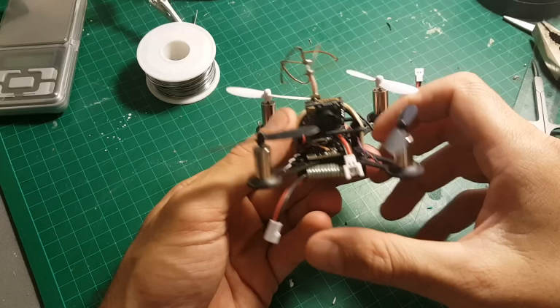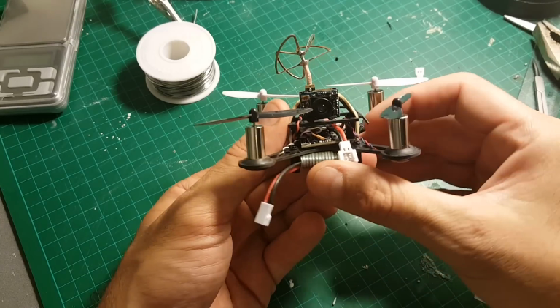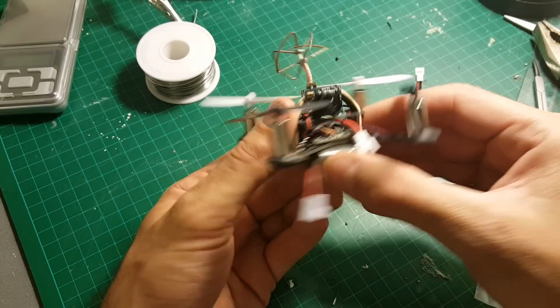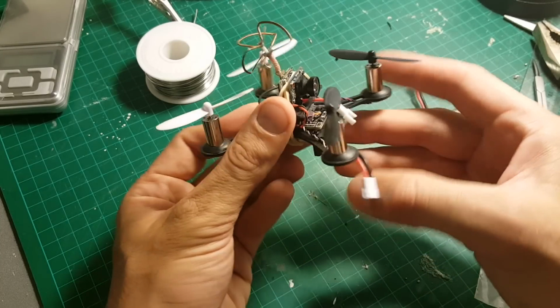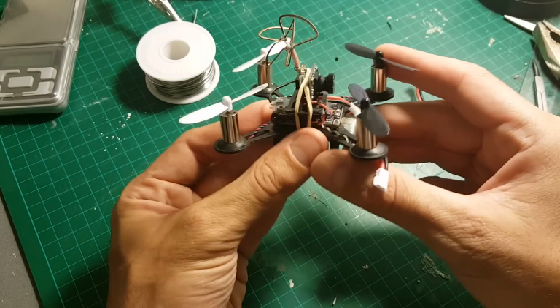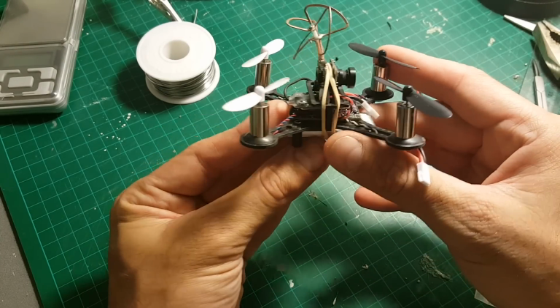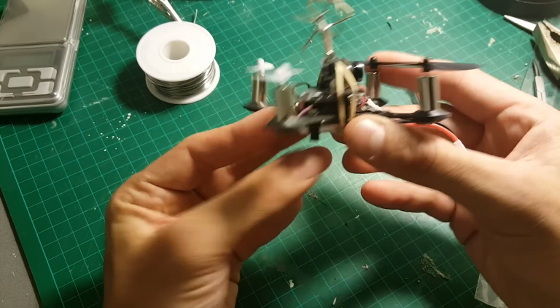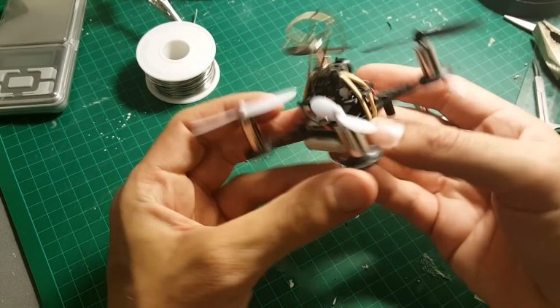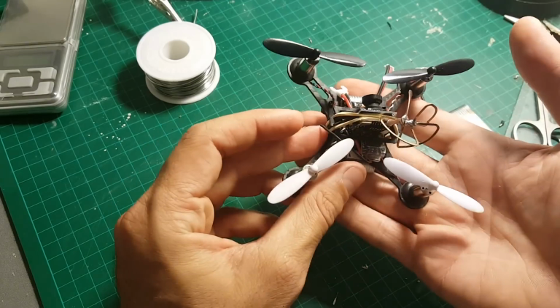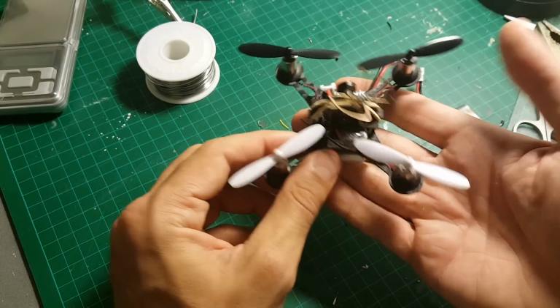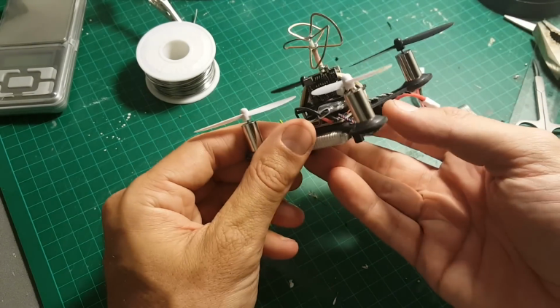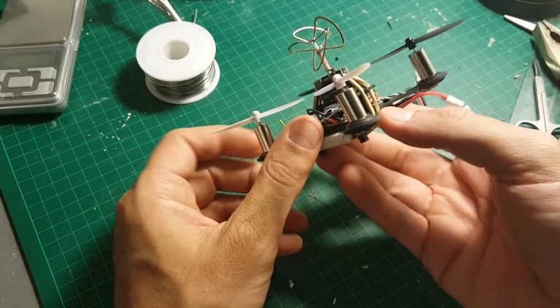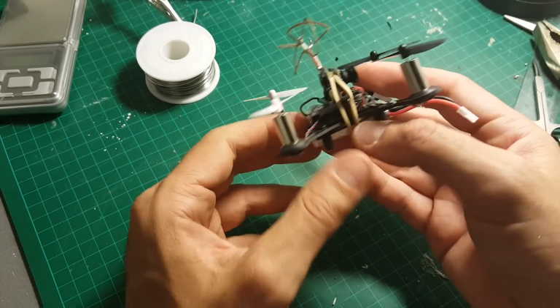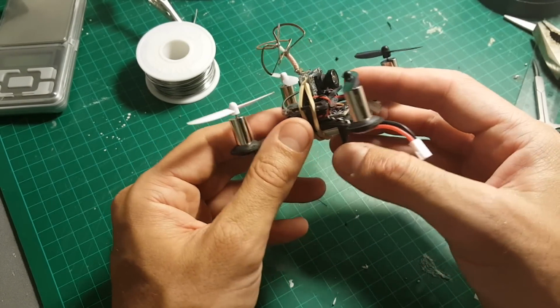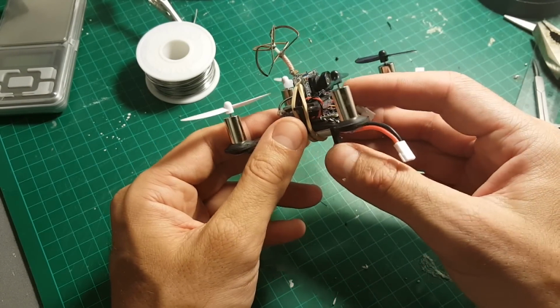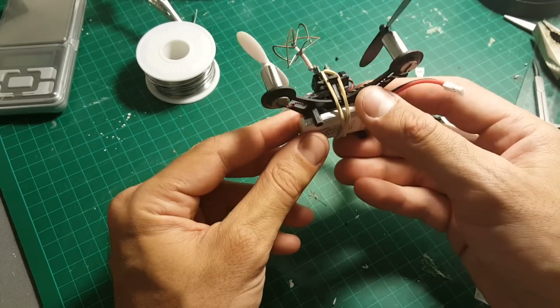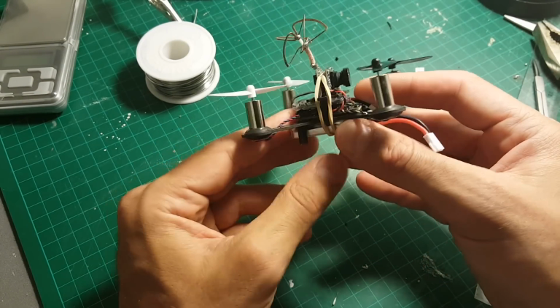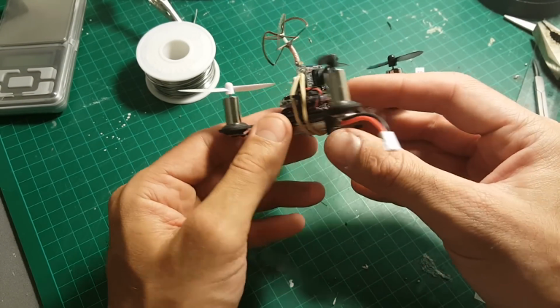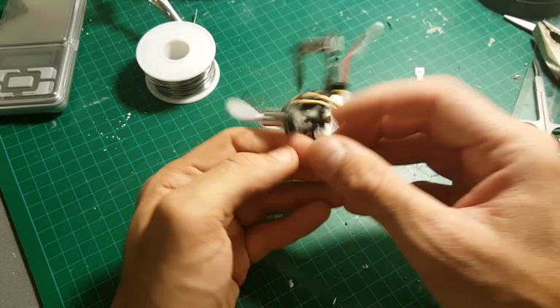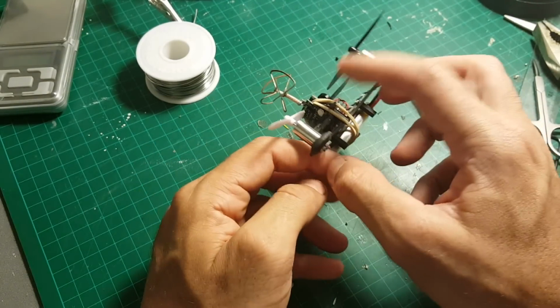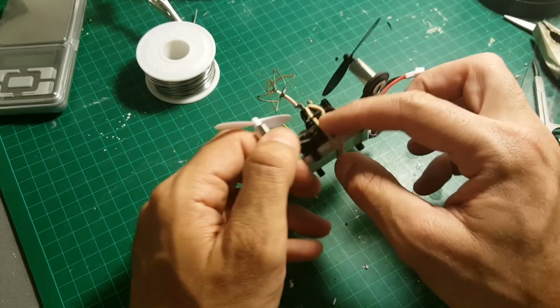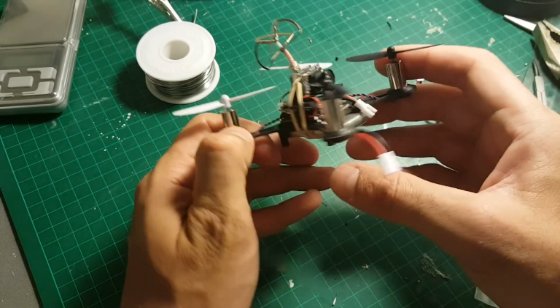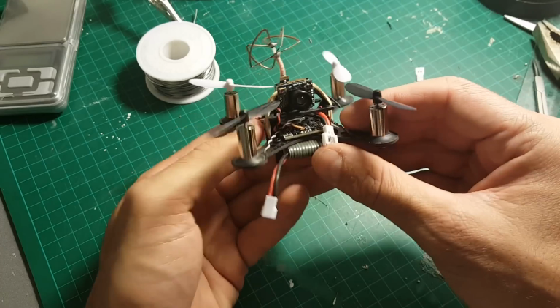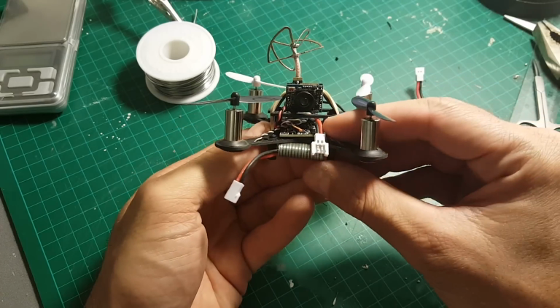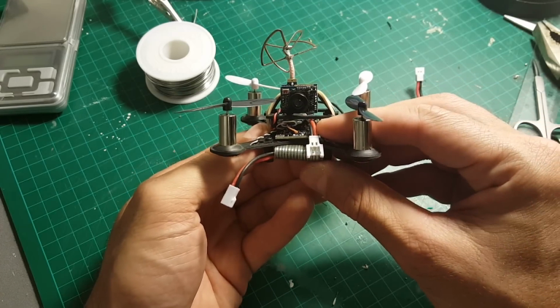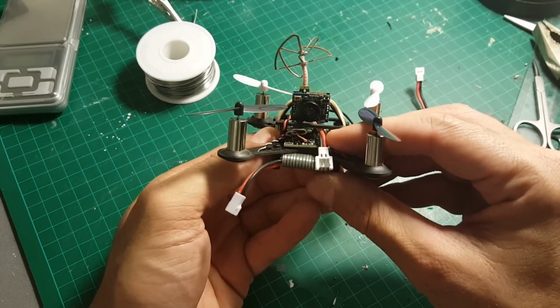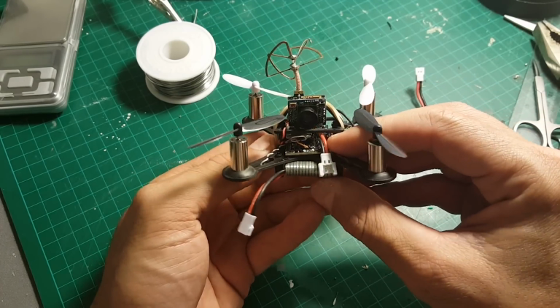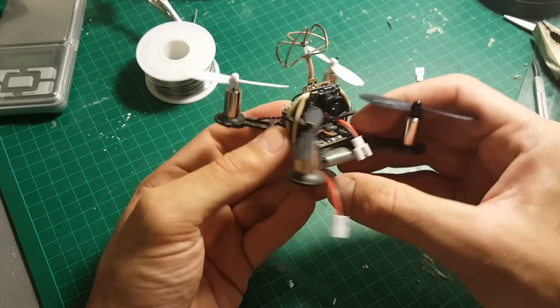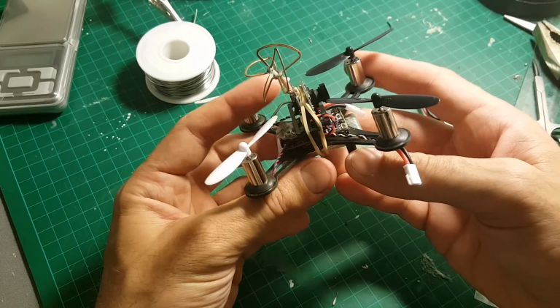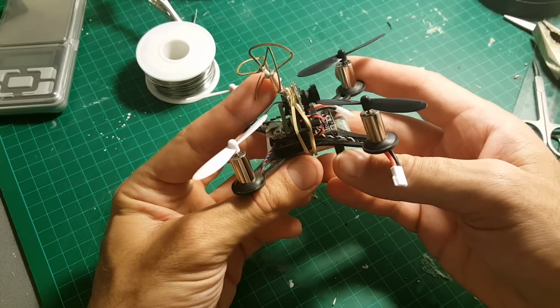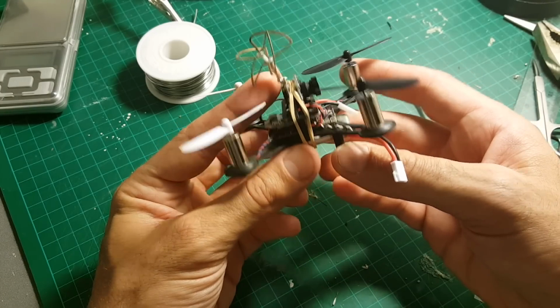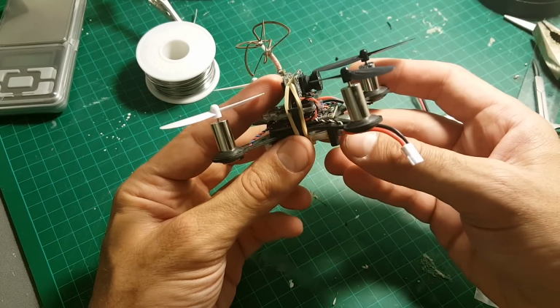In my opinion the QX90 is a very nice and fun quadcopter to fly, but before you fly it indoors, go outdoors and practice some flying first because you're going to crash it.